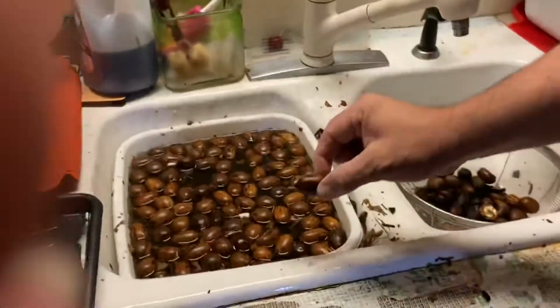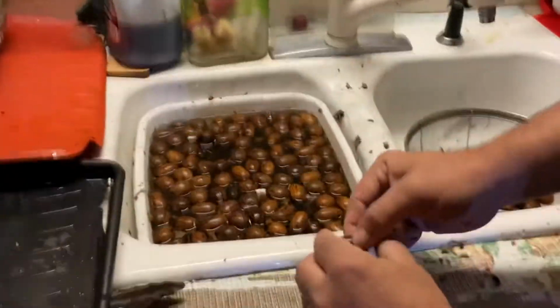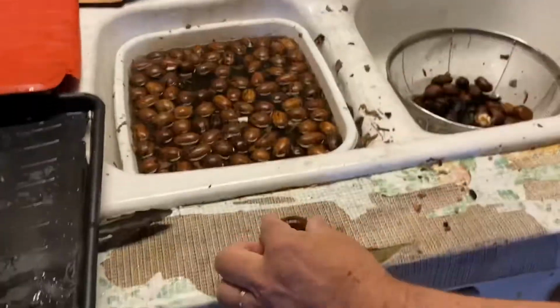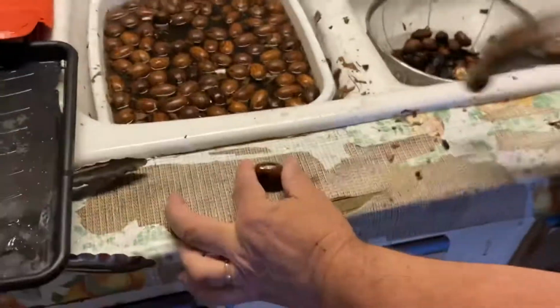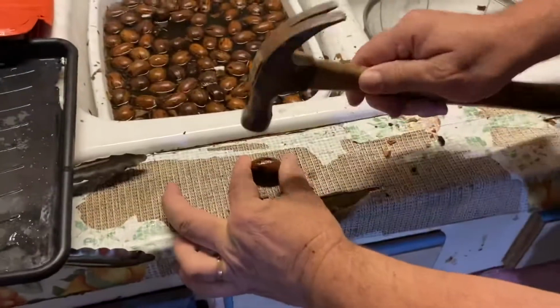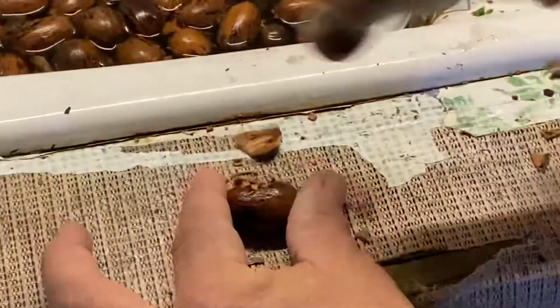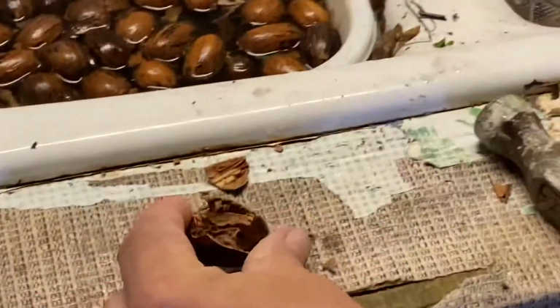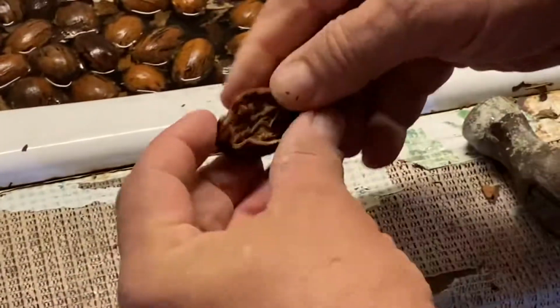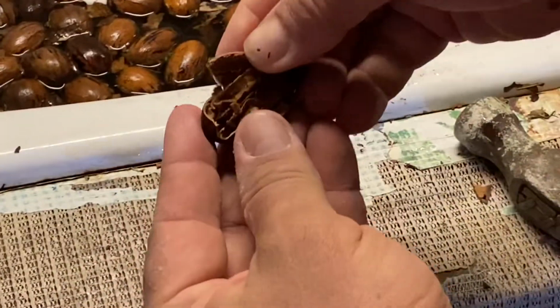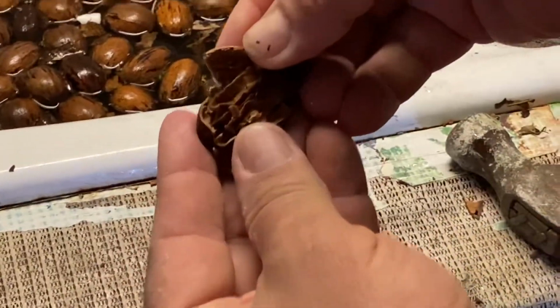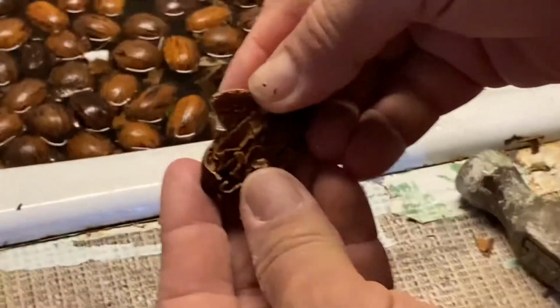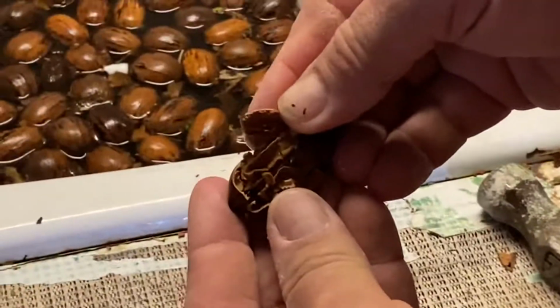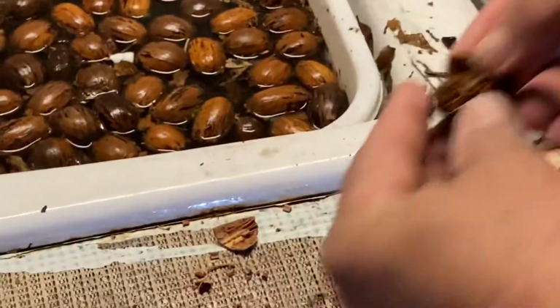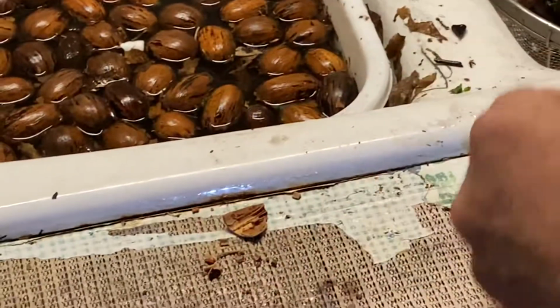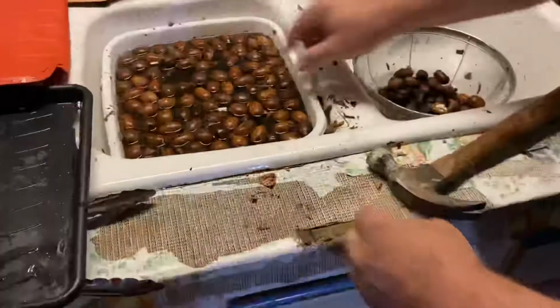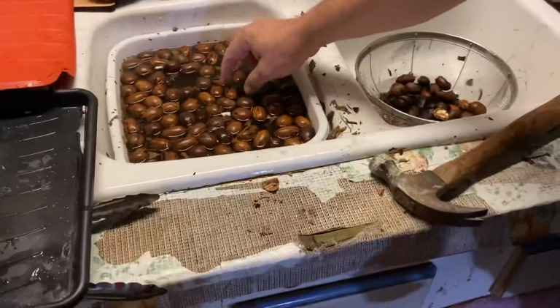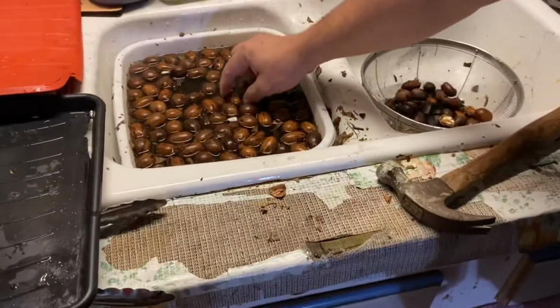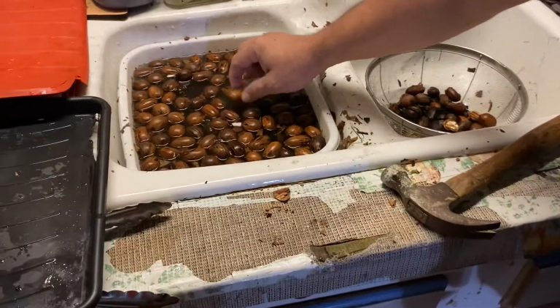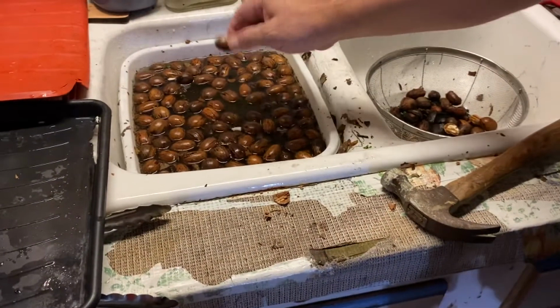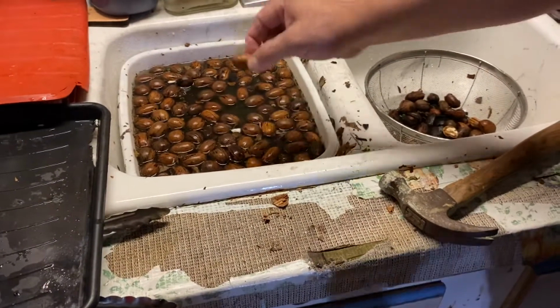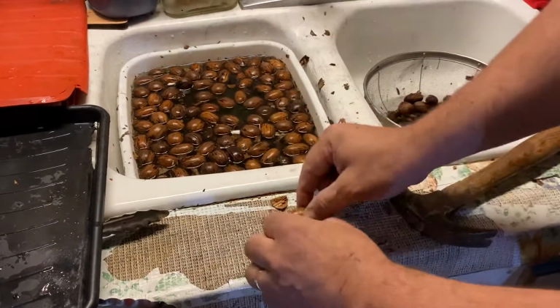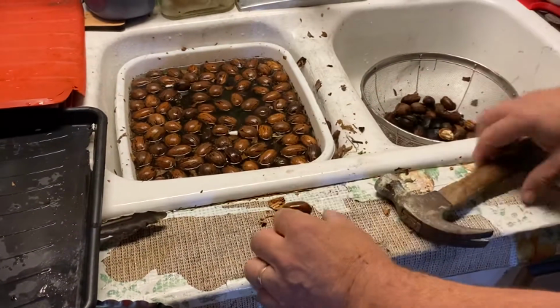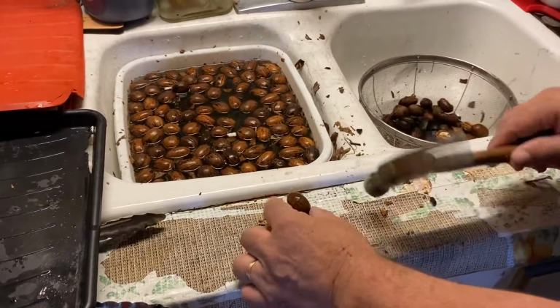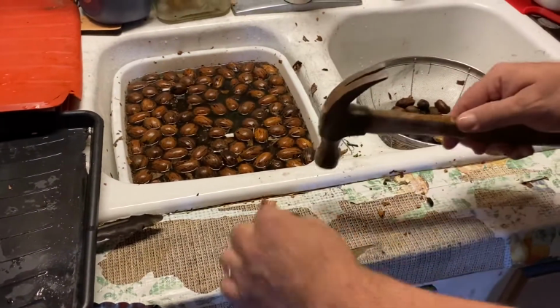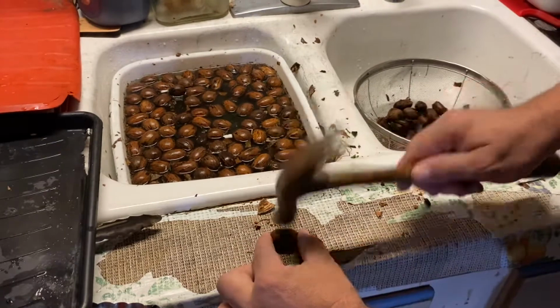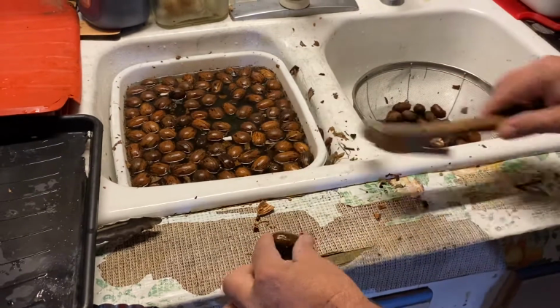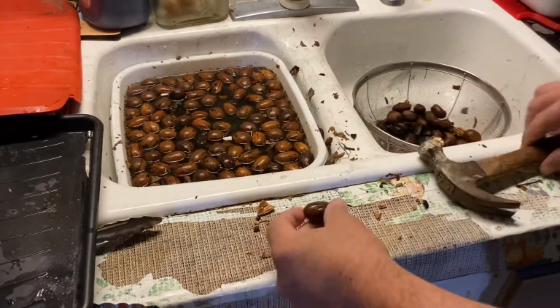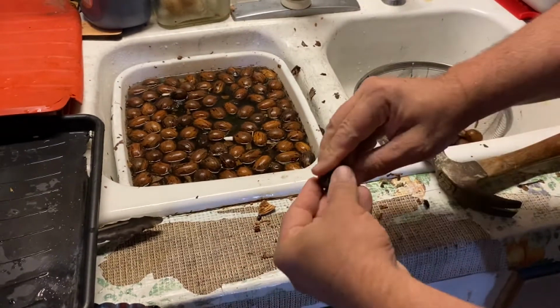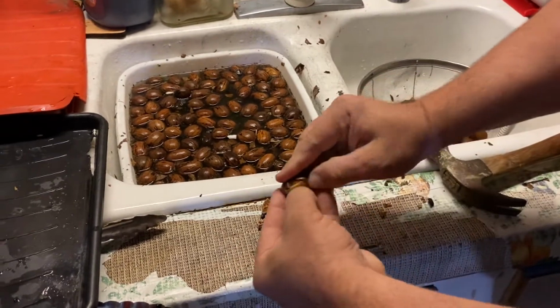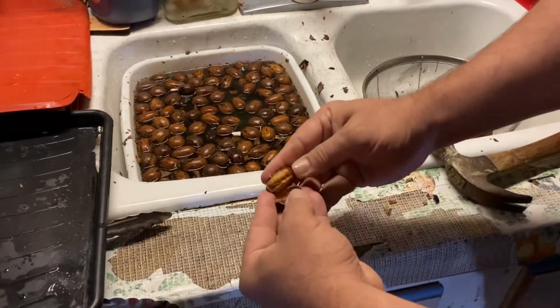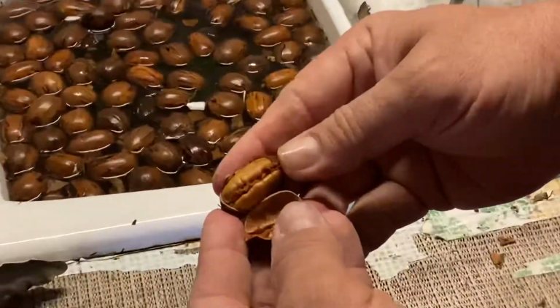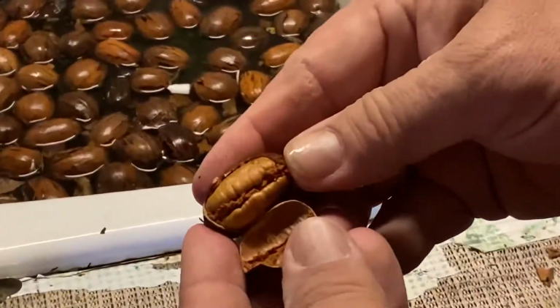I'm going to crack this one open — as you can see, that's no good. Now this one here is floating lower than the others, and I'm going to crack it open — and as you can see, that one is good.